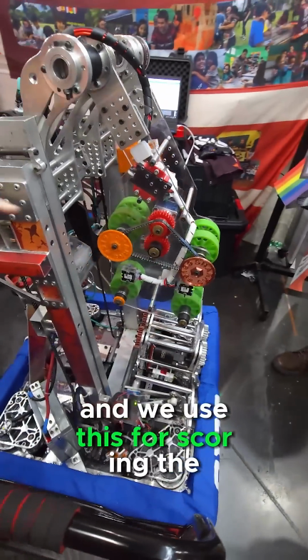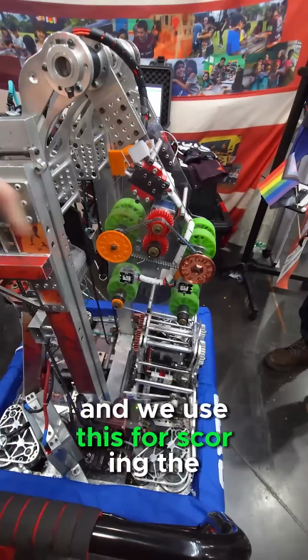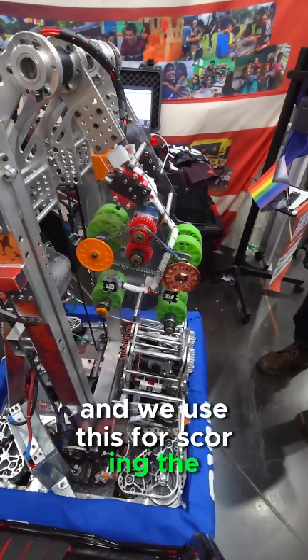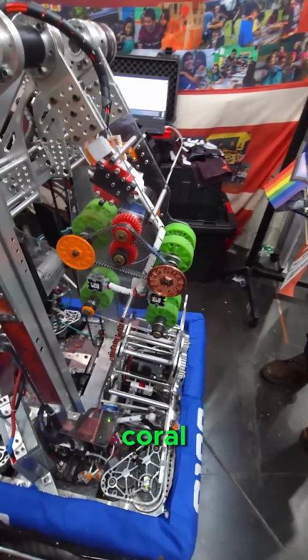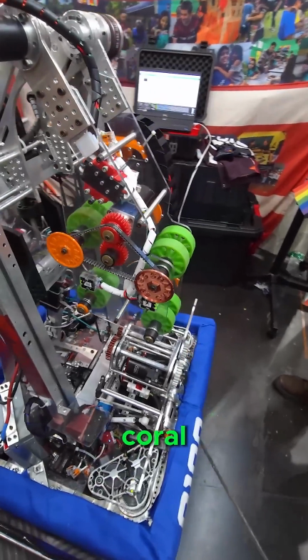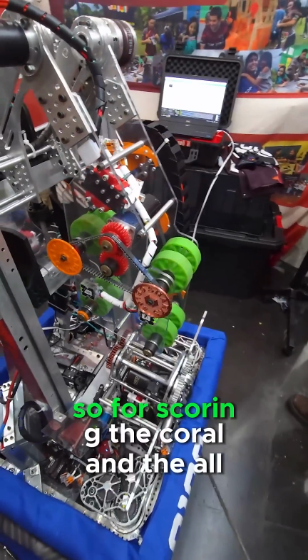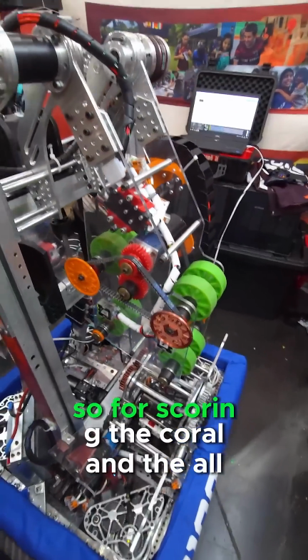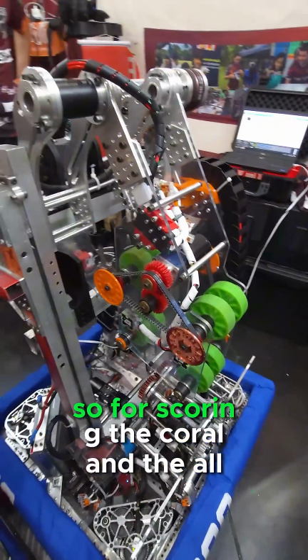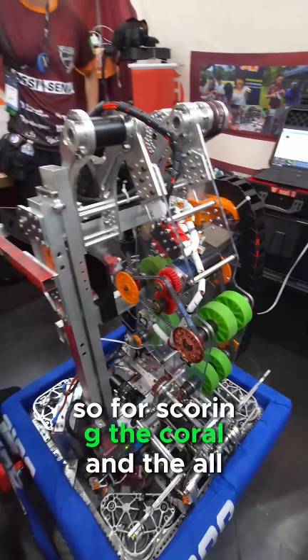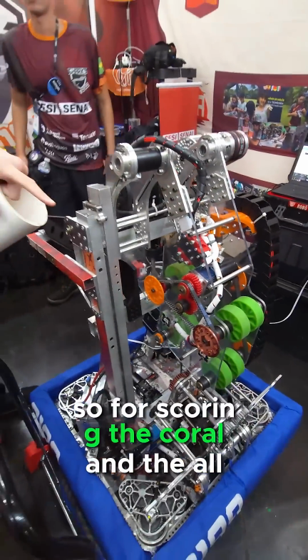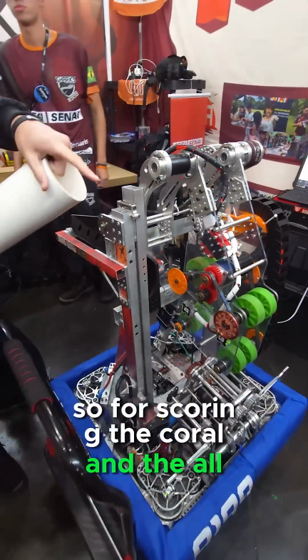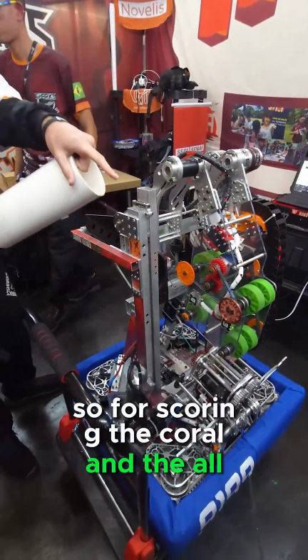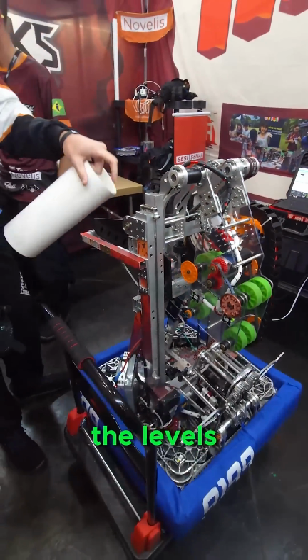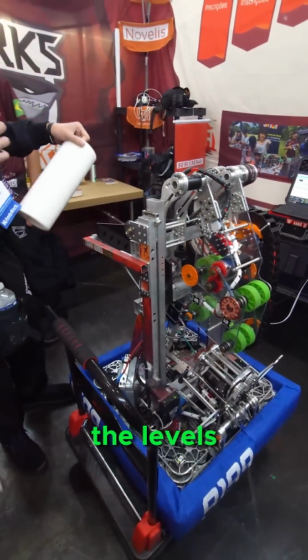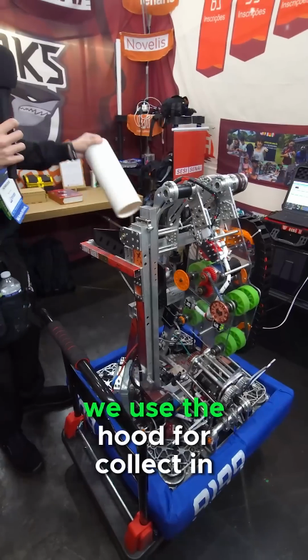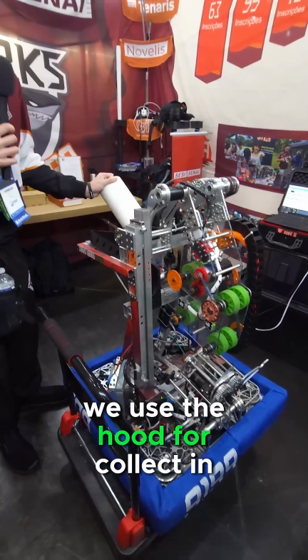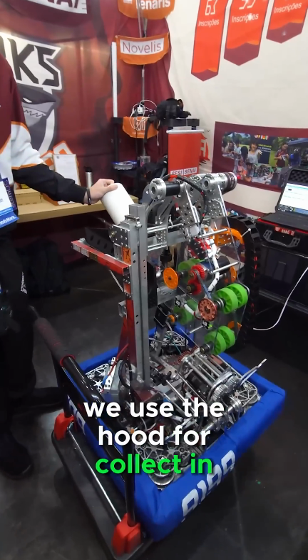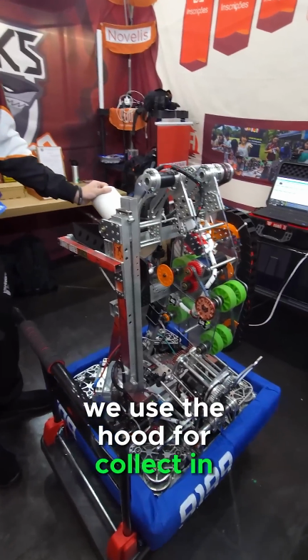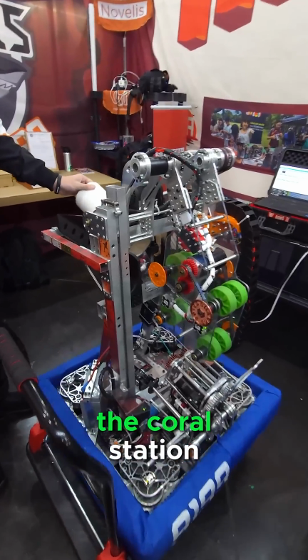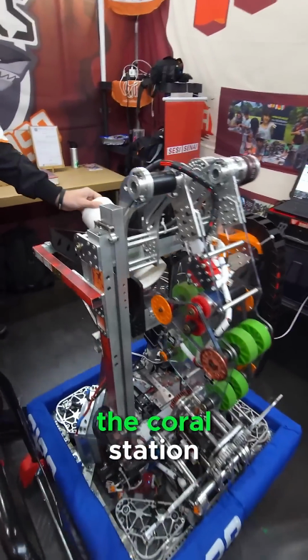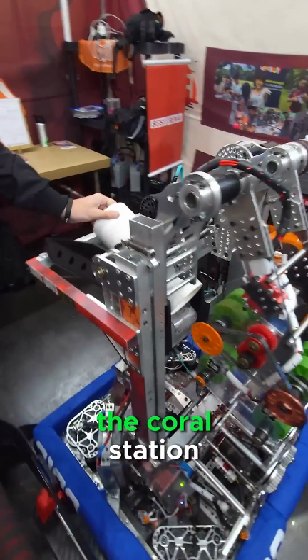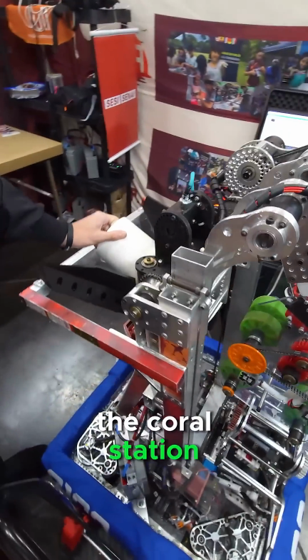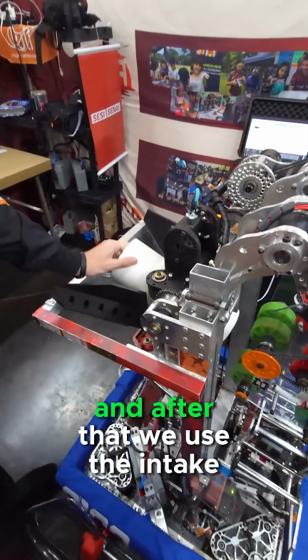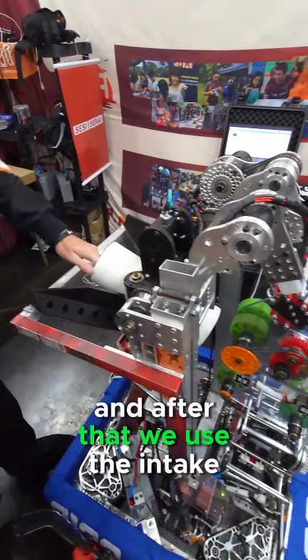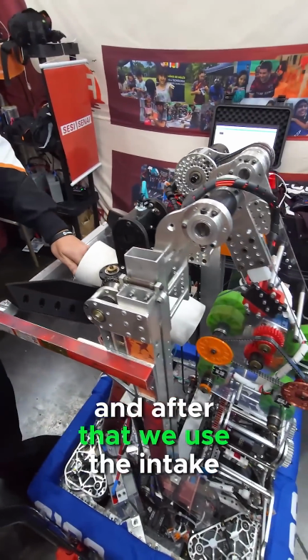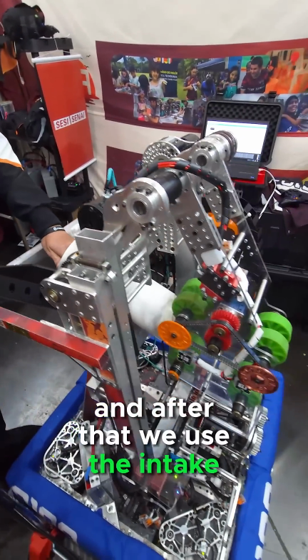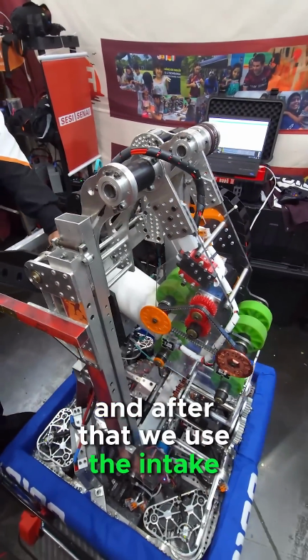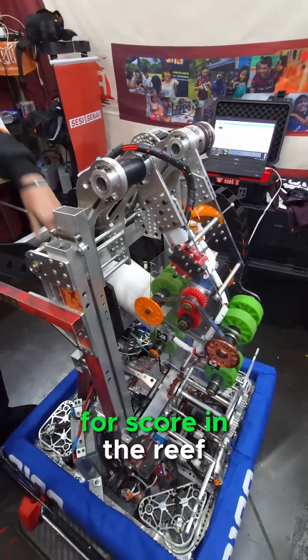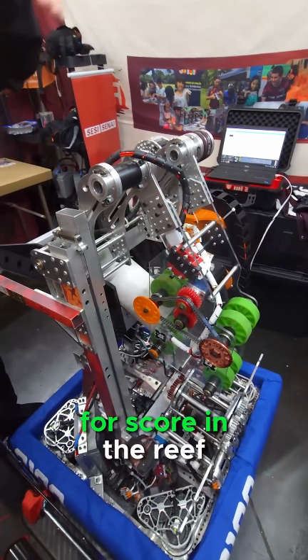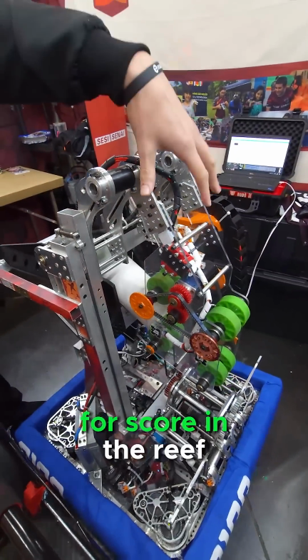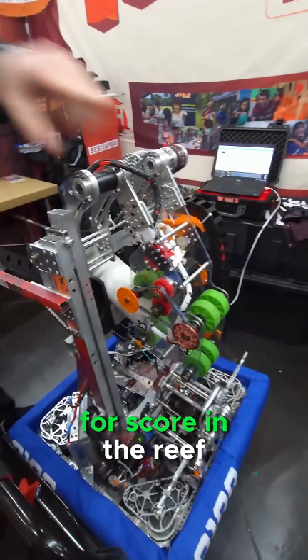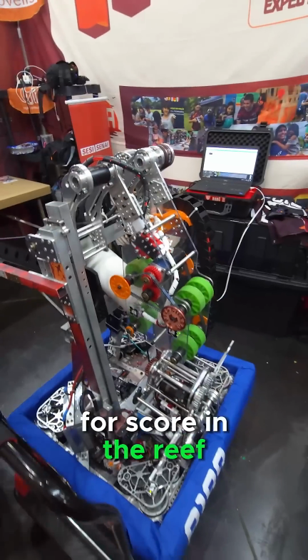We use this for scoring the coral on all the levels. For scoring the coral, we use the hood to collect at the coral station, and after that we use the intake to score on the reef.